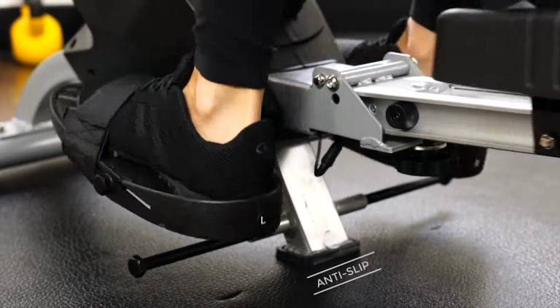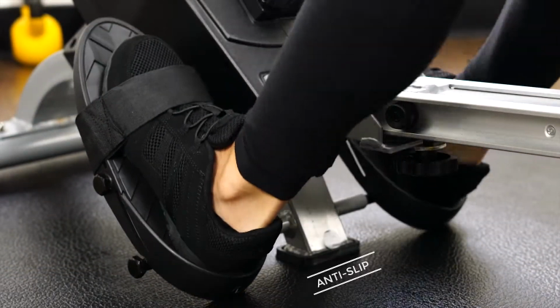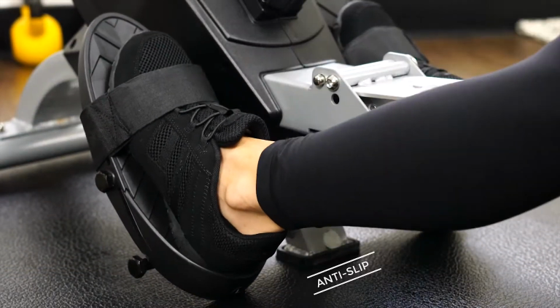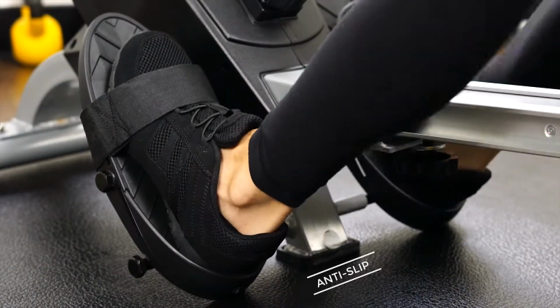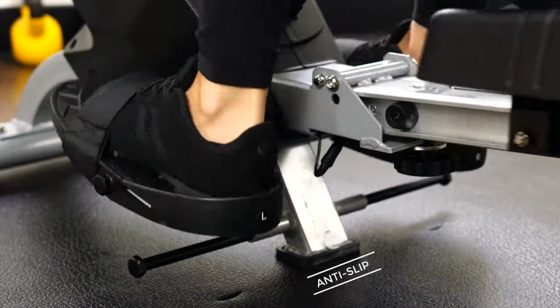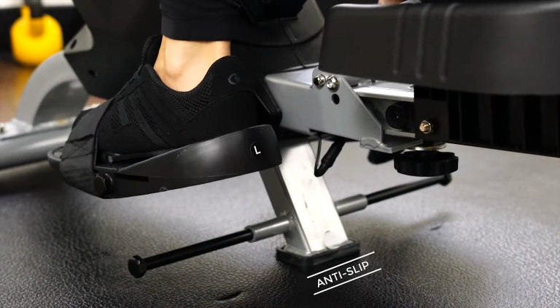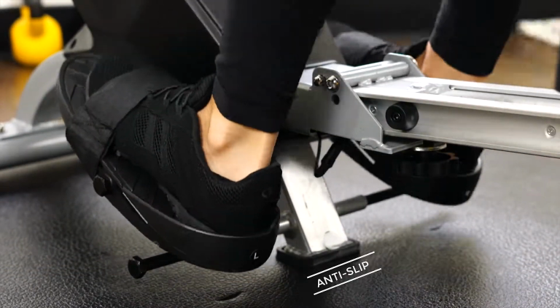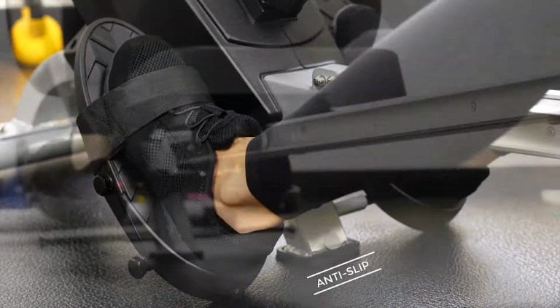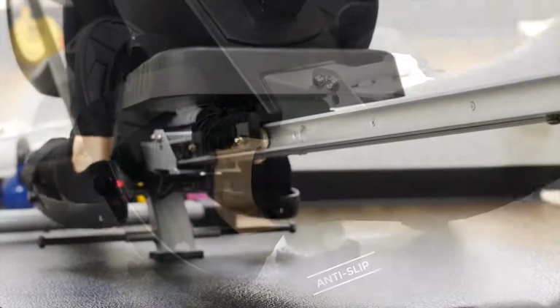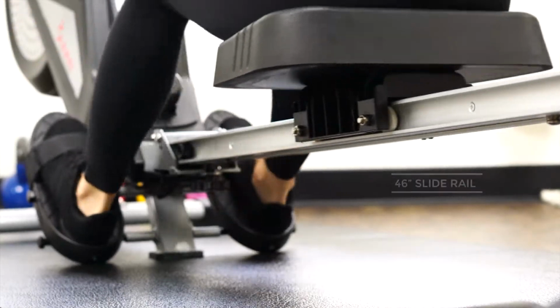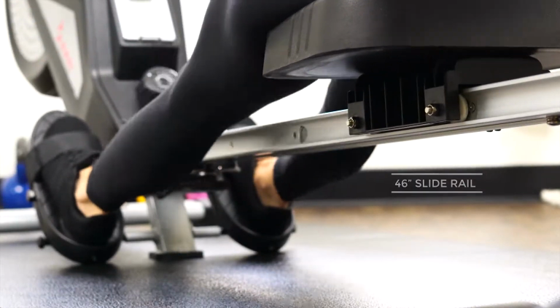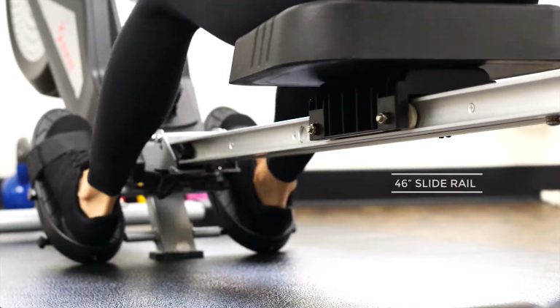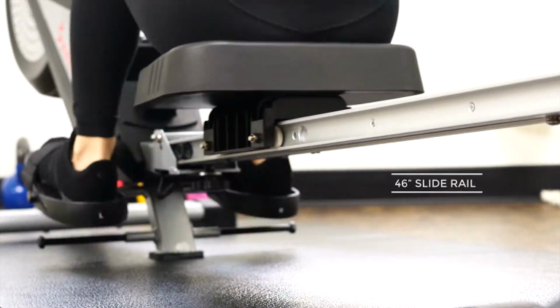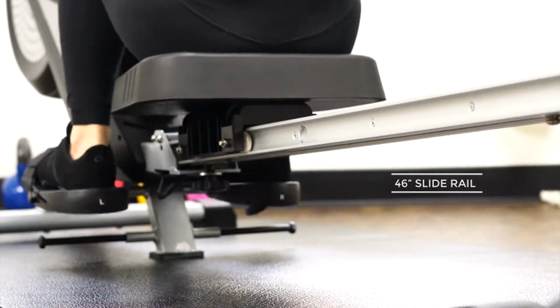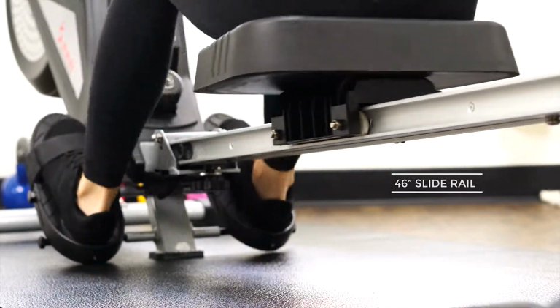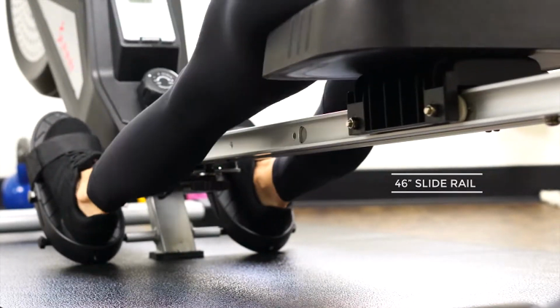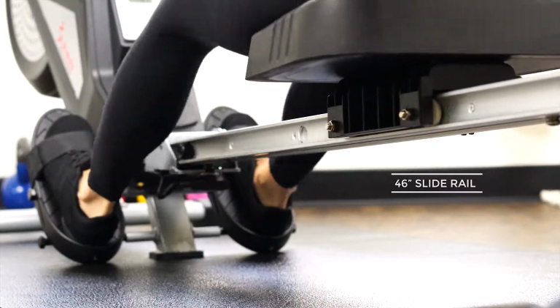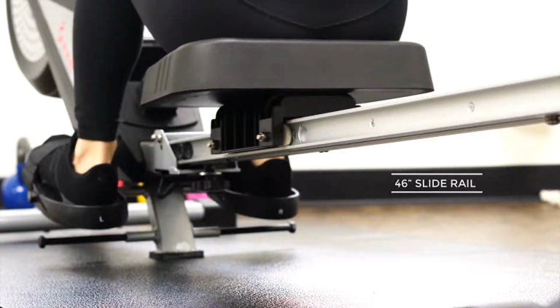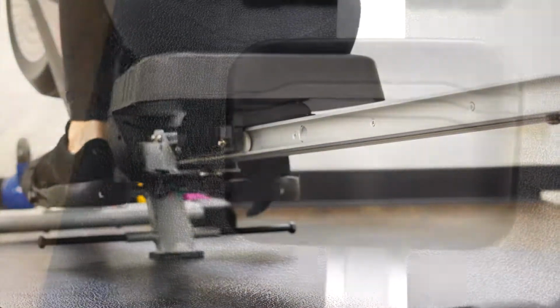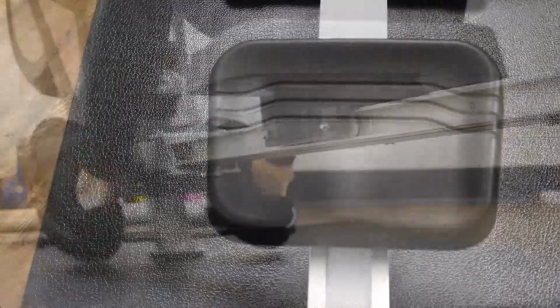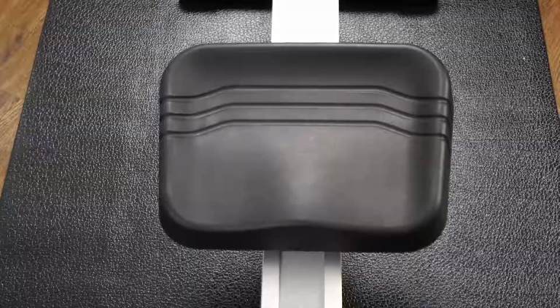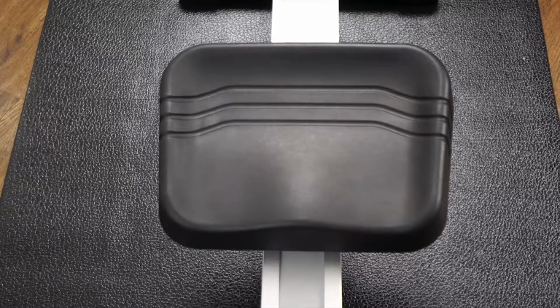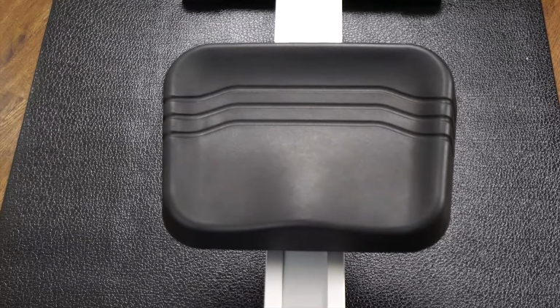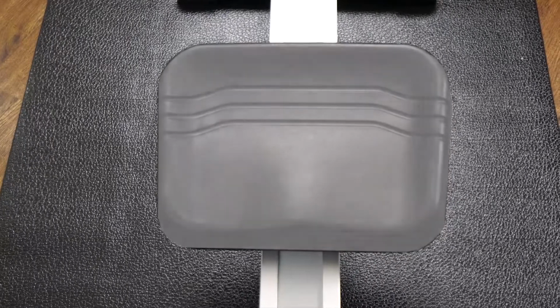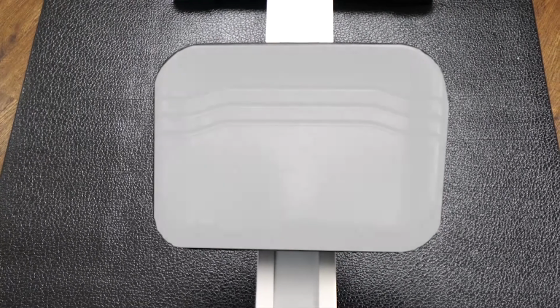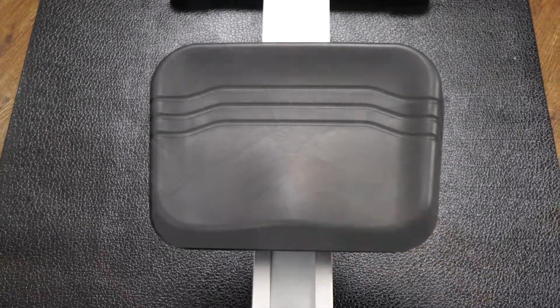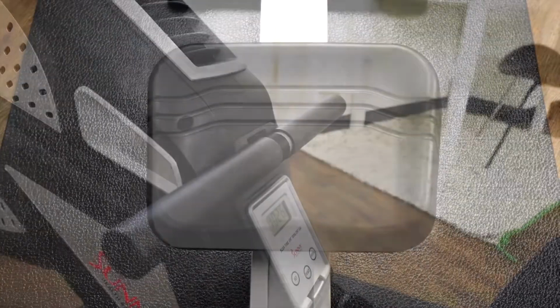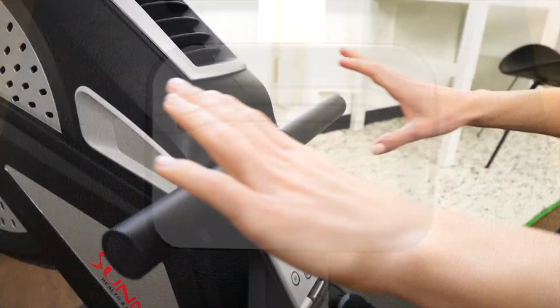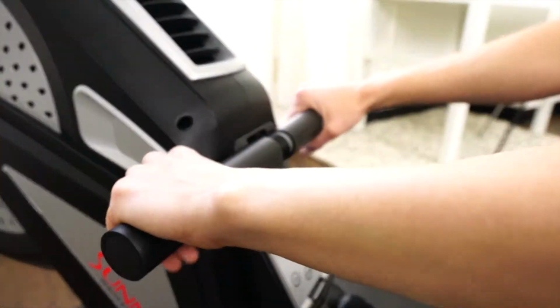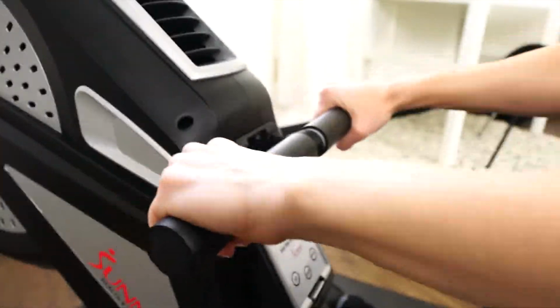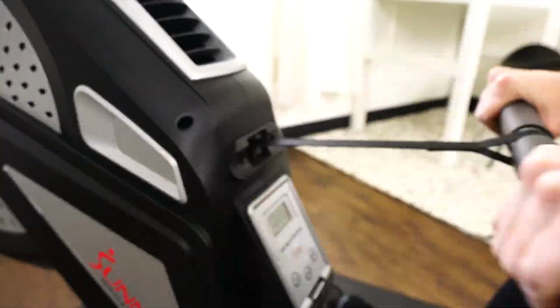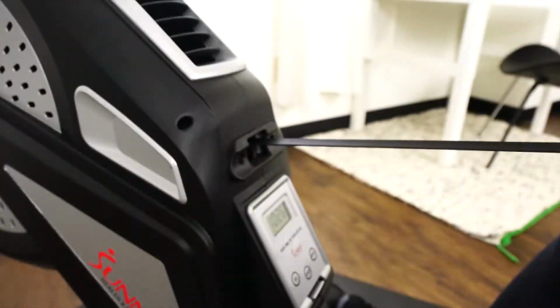Large pivoting foot rests with adjustable straps allow increased ankle motion to ensure a powerful leg drive. The aluminum rail makes sliding back and forth virtually seamless. Fully padded seat and non-slip grip handle provide support and comfort.